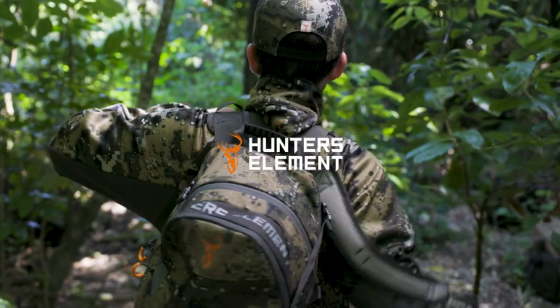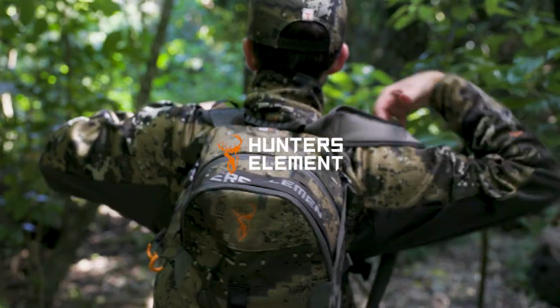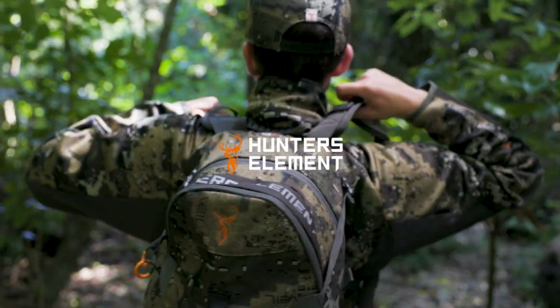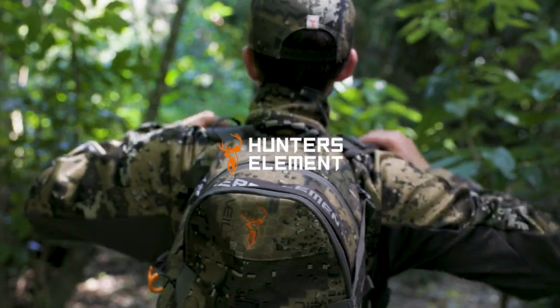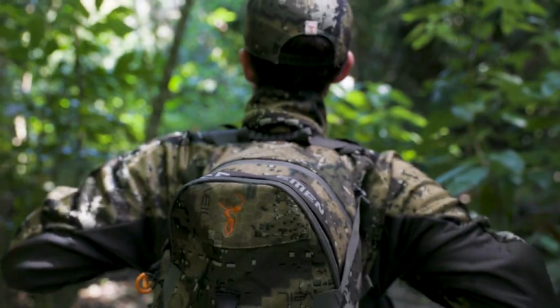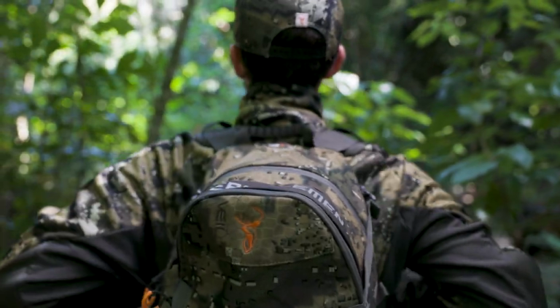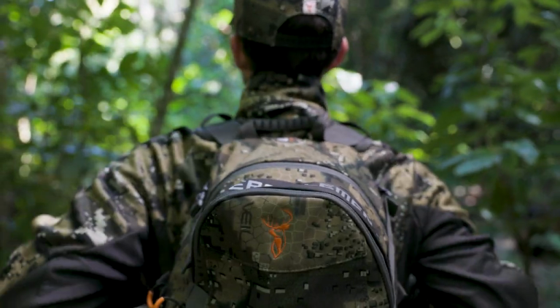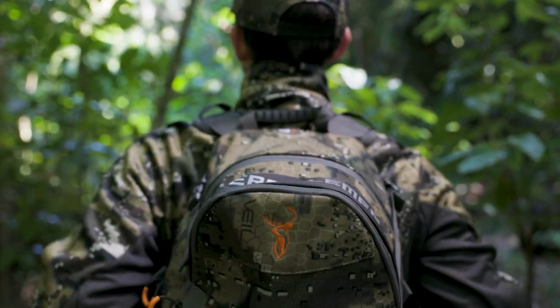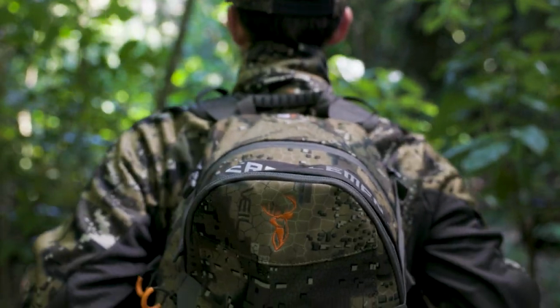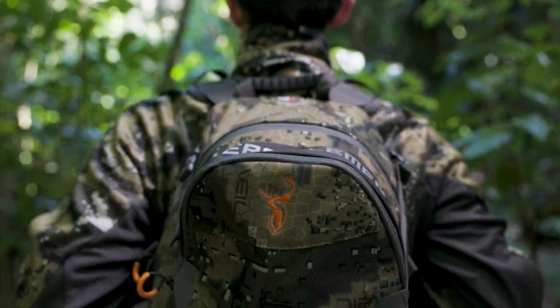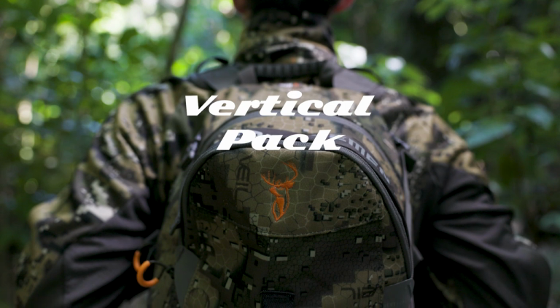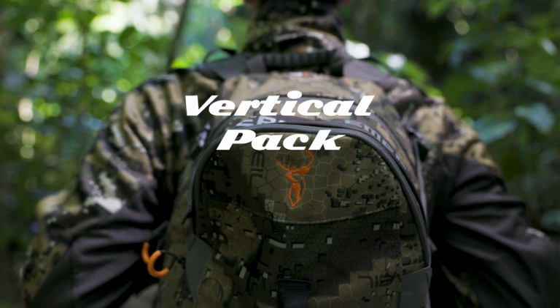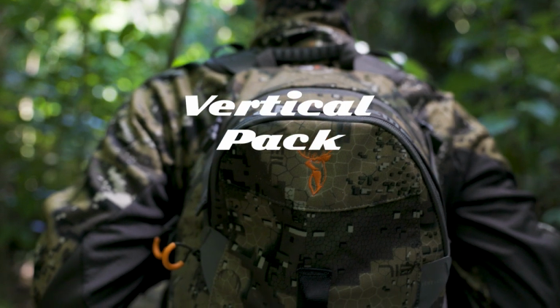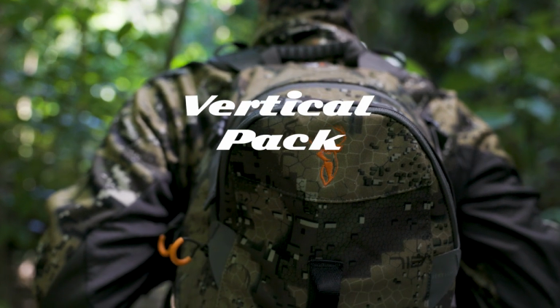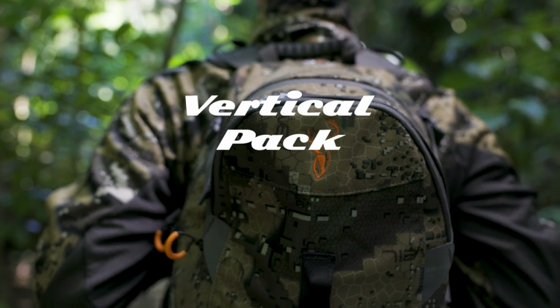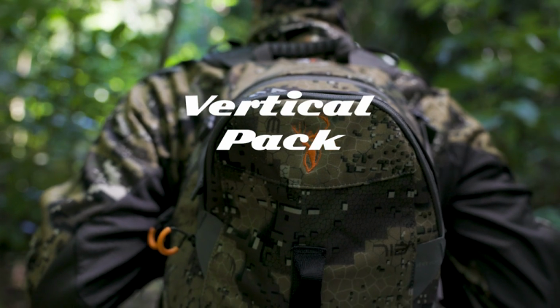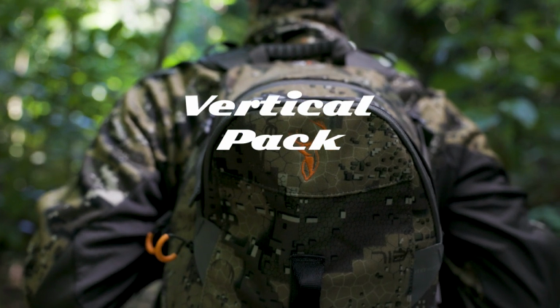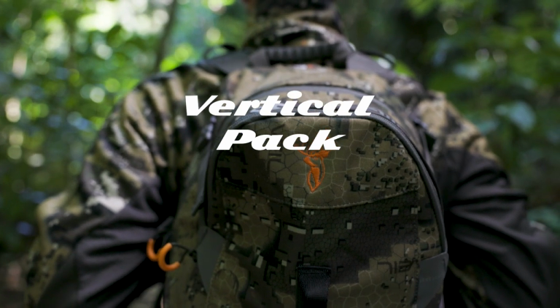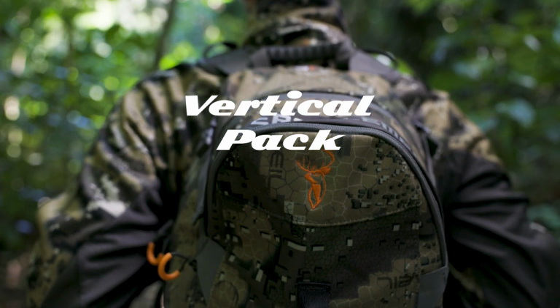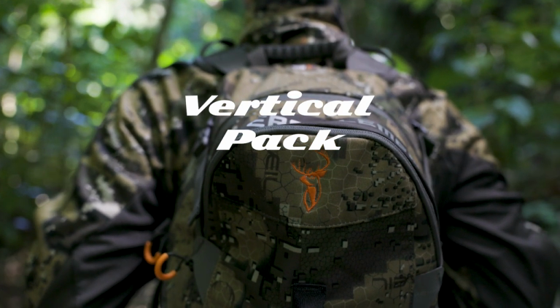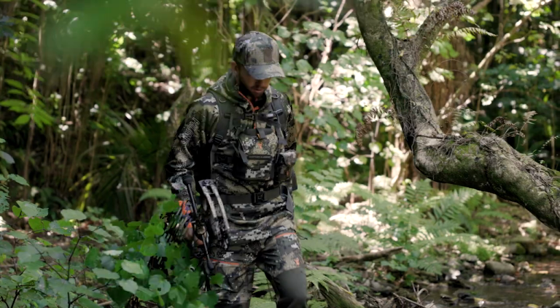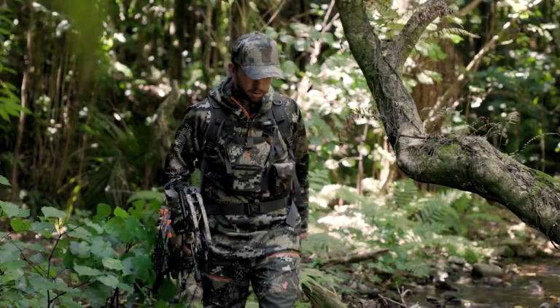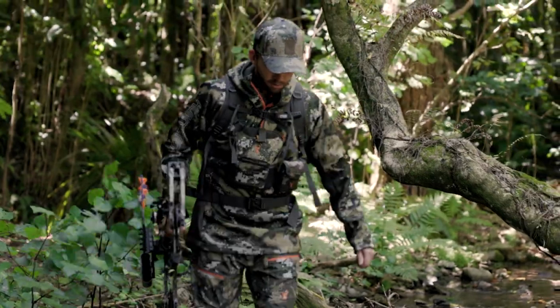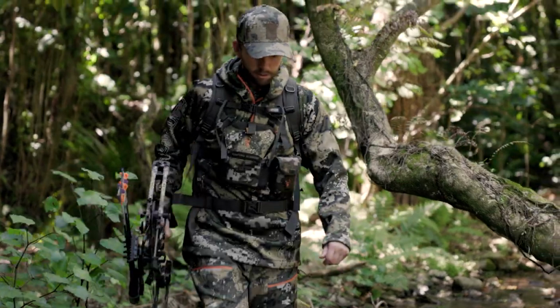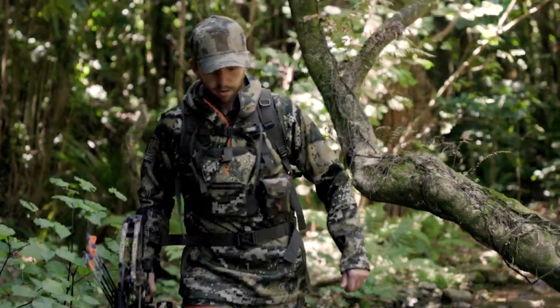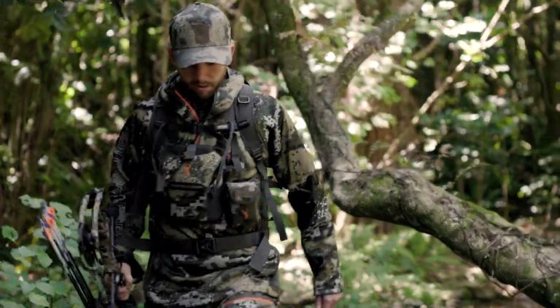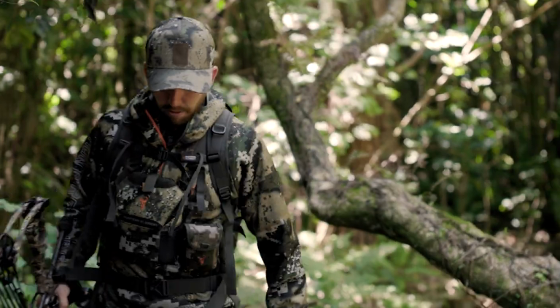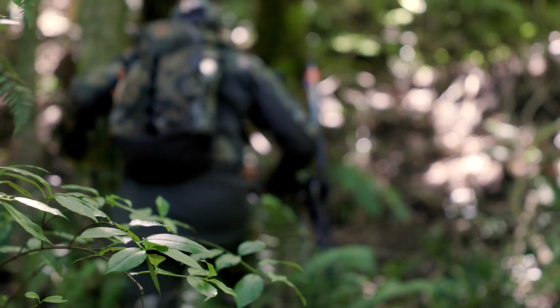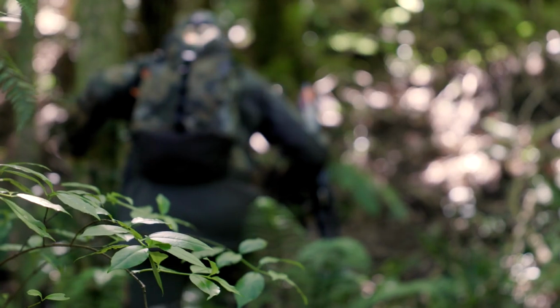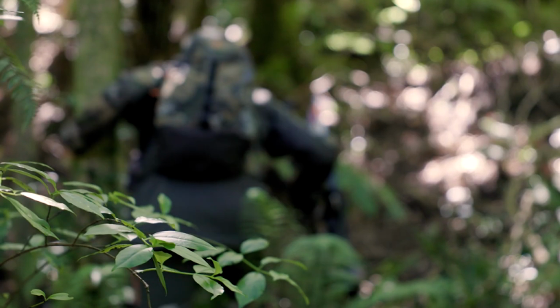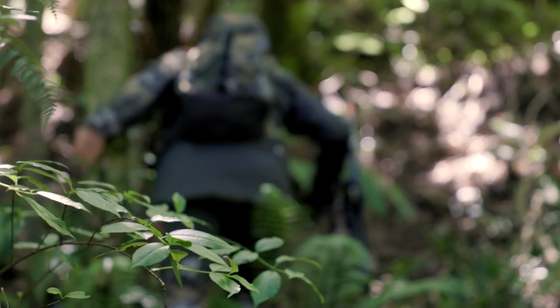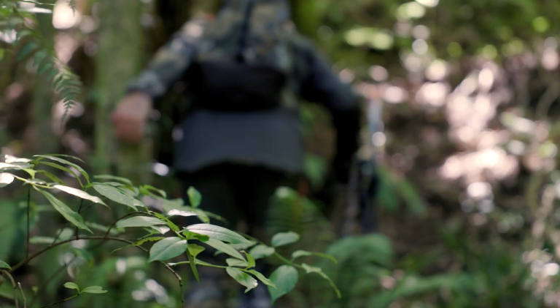On missions when moving fast and reducing weight is key, the Vertical is a daypack that provides agility in thick vegetation and quick access to essentials without the bulk and weight of bigger packs.